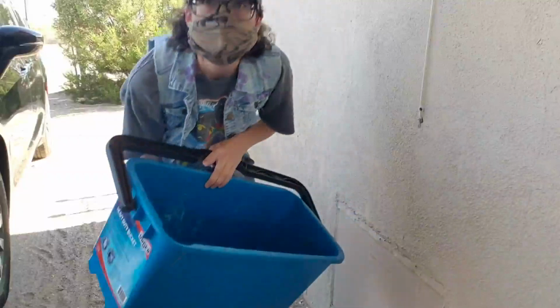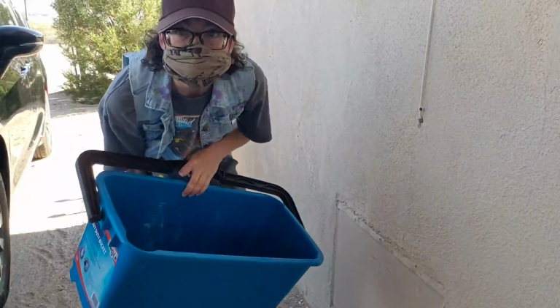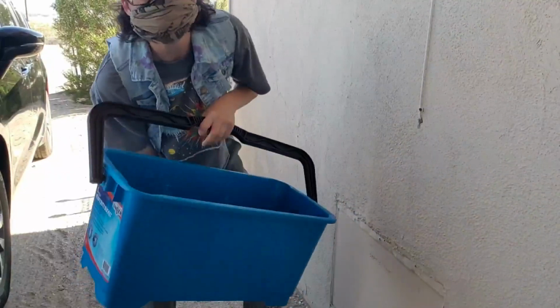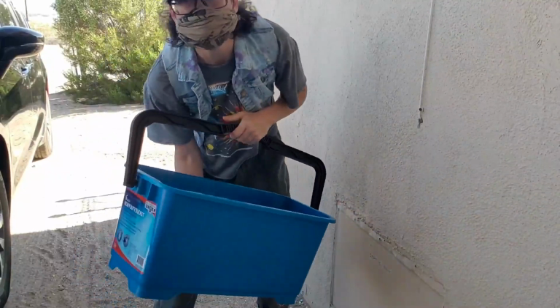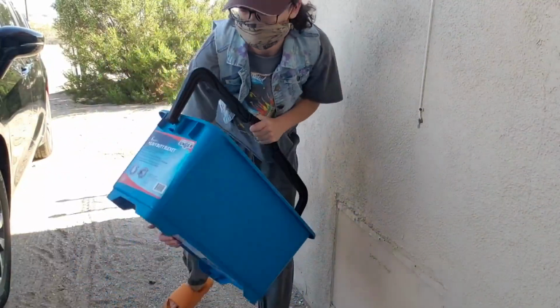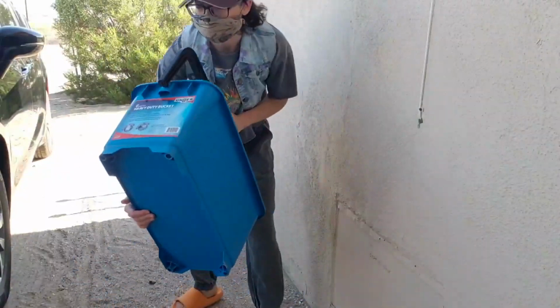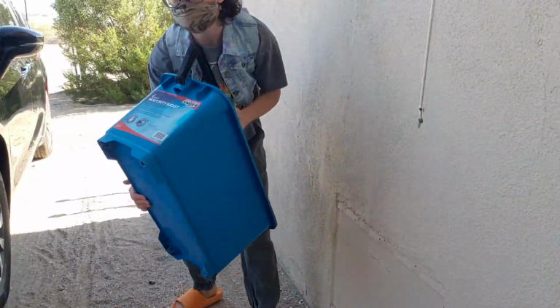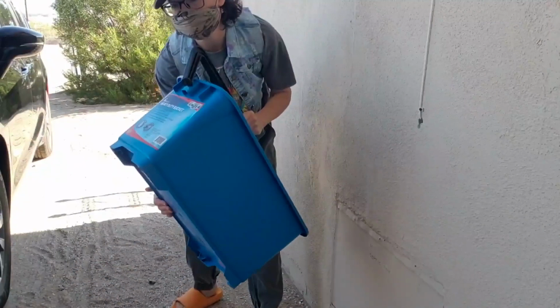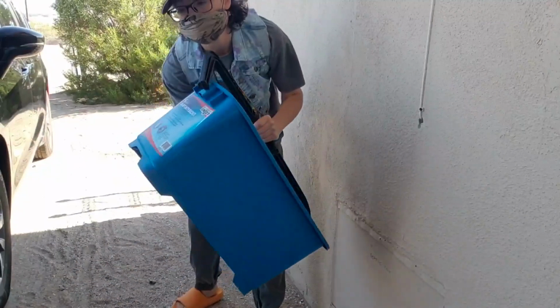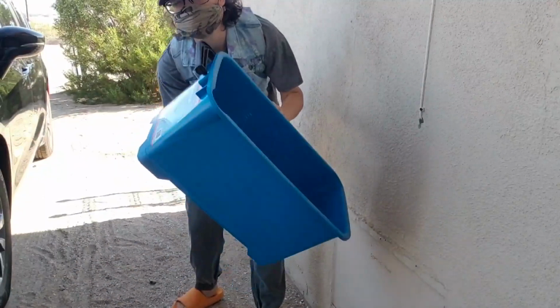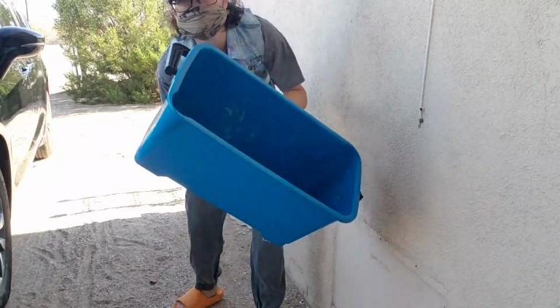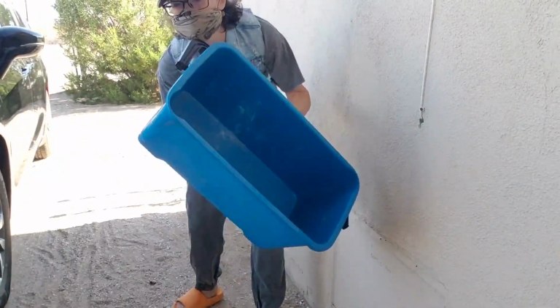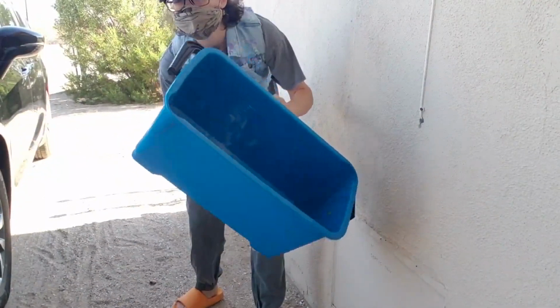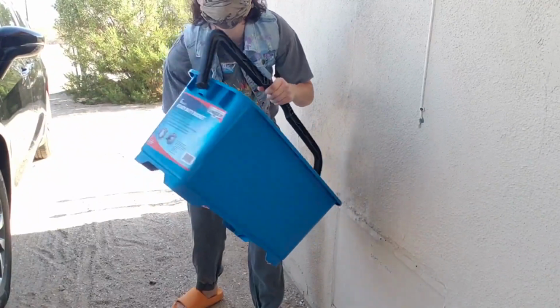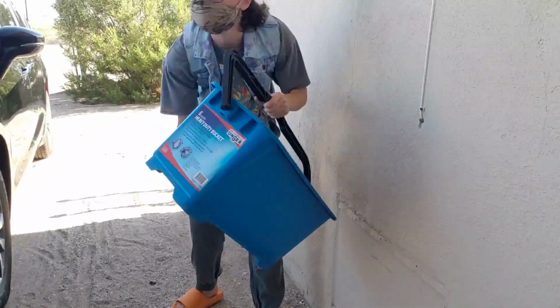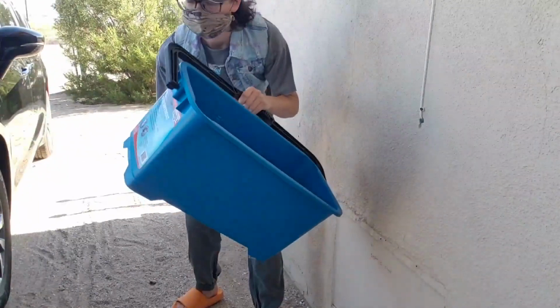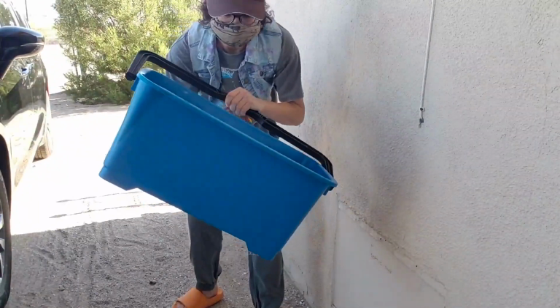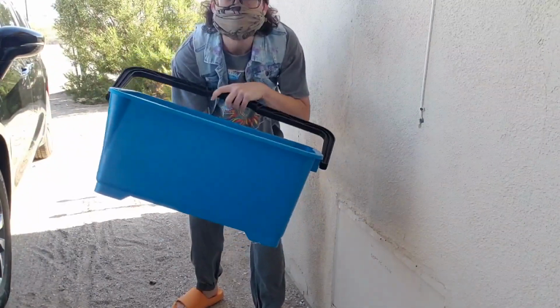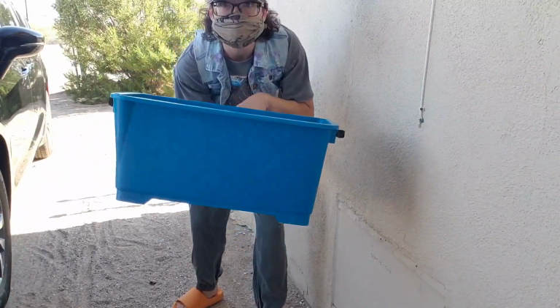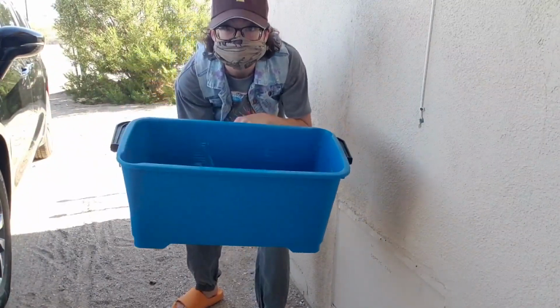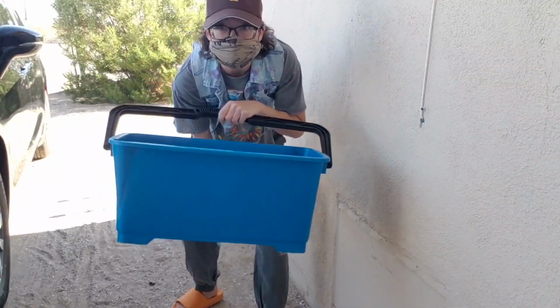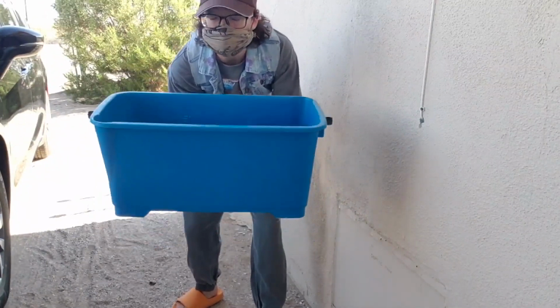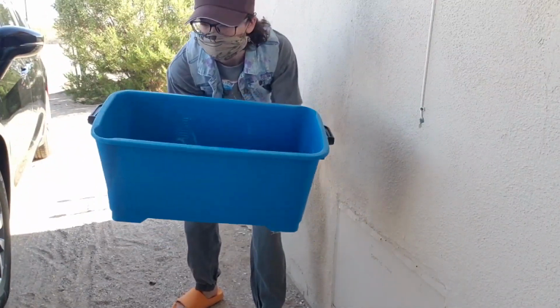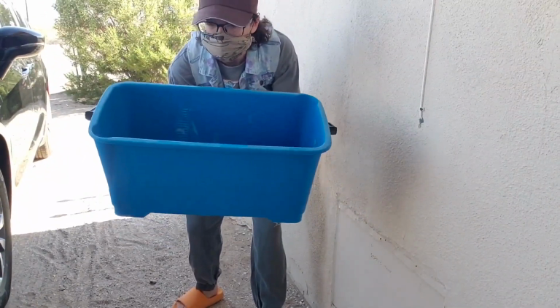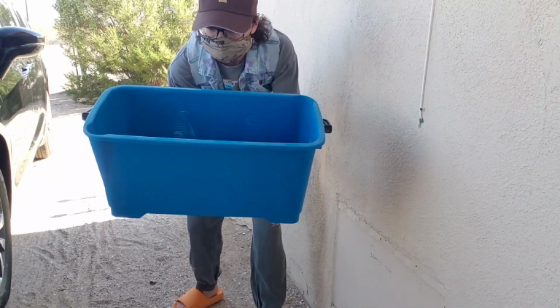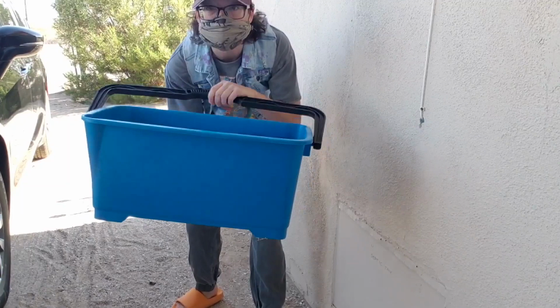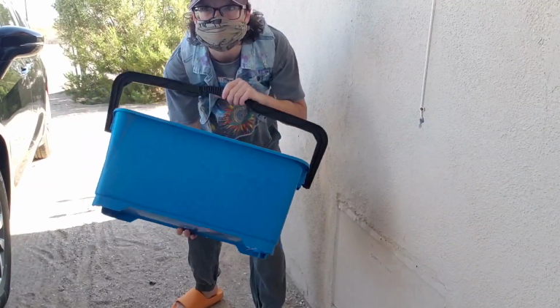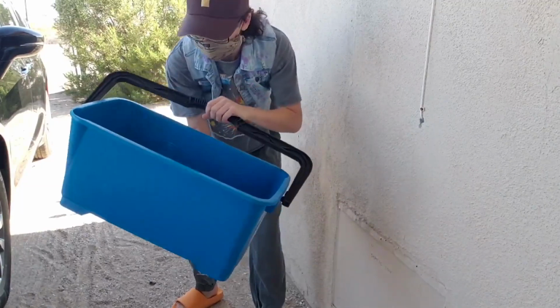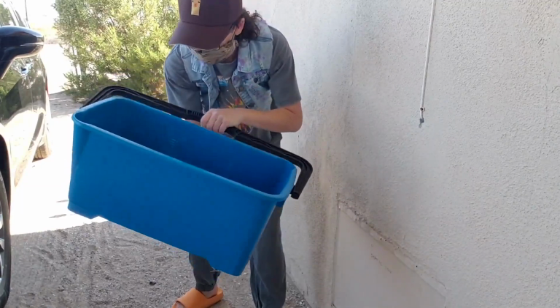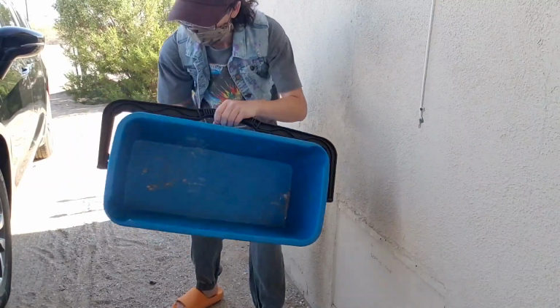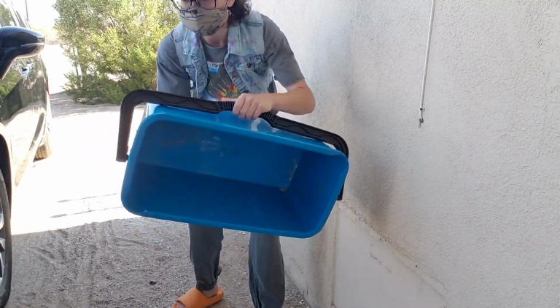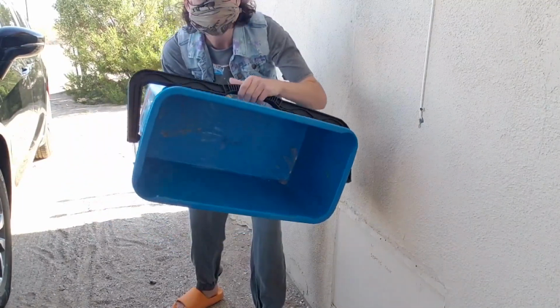Hey folks, I just want to show you right here this heavy-duty six-gallon professional cleaning bucket by Unger. This is a great tool to have if you are a window cleaner — that's probably how most people would use it. It's huge.